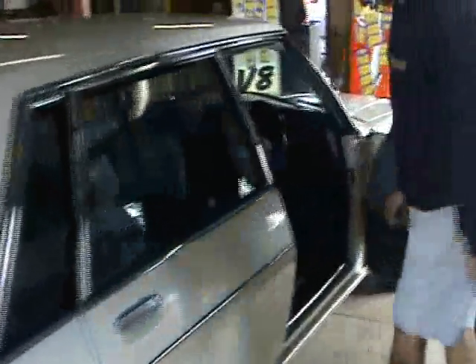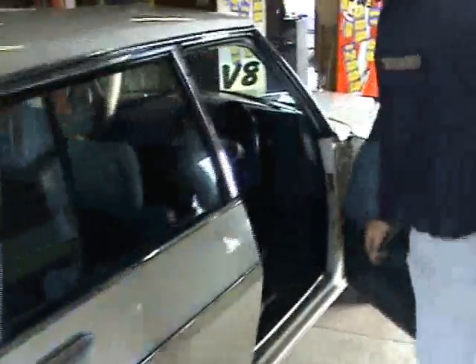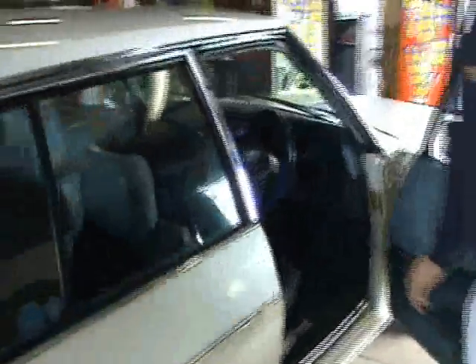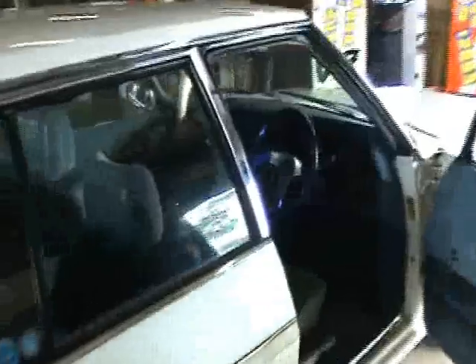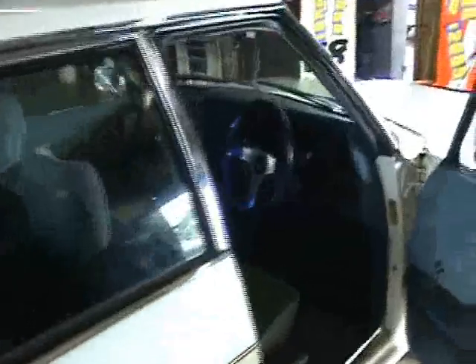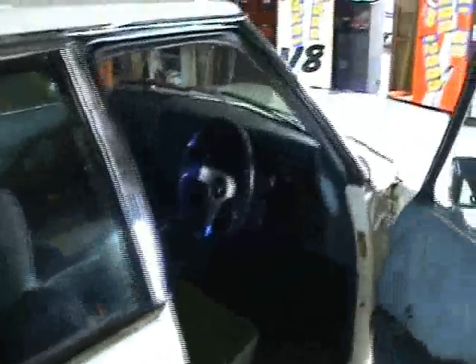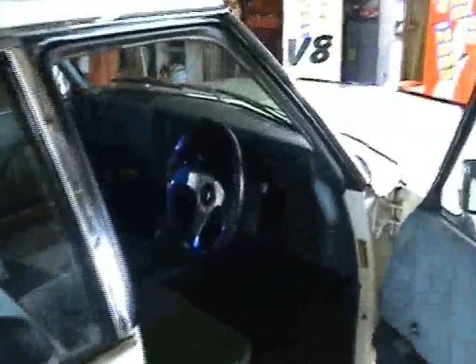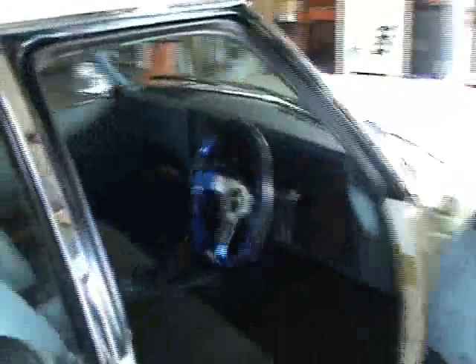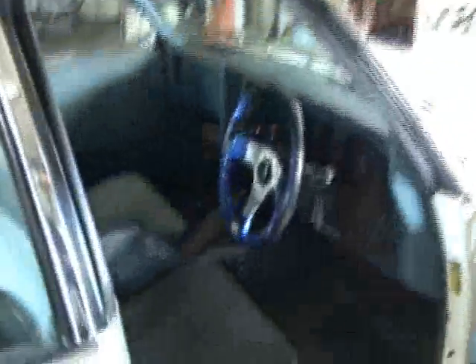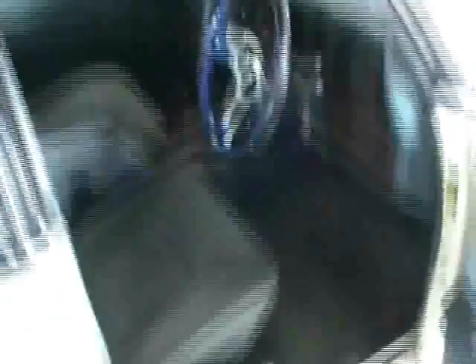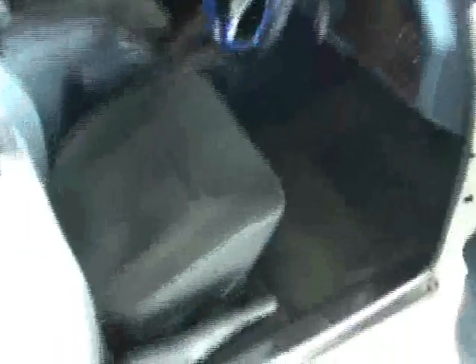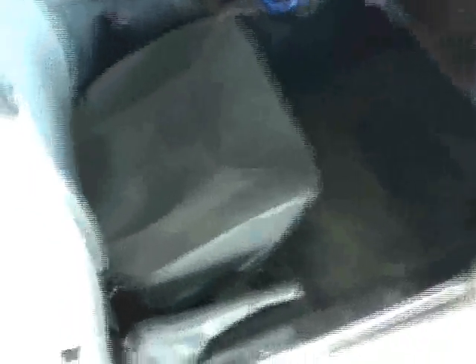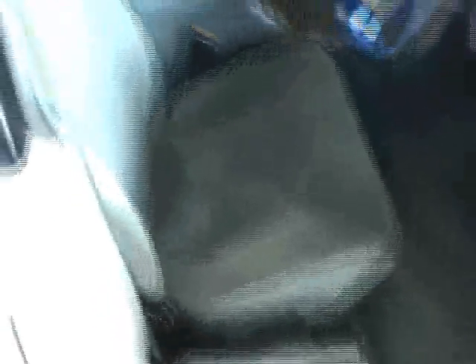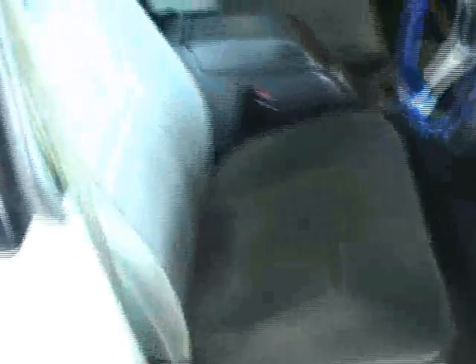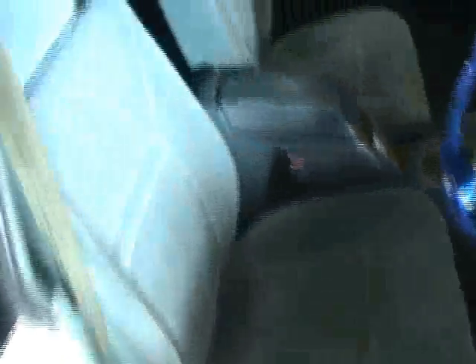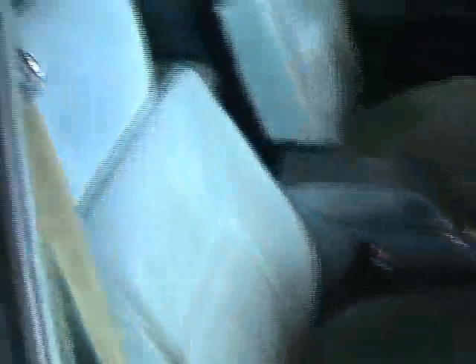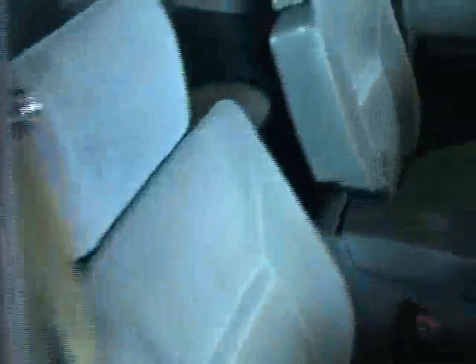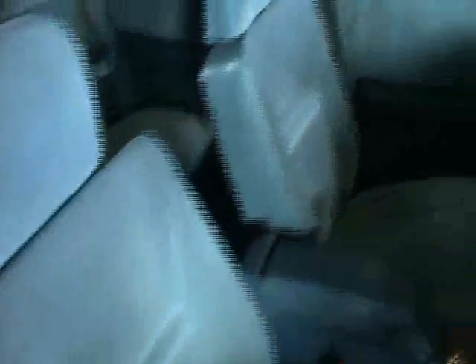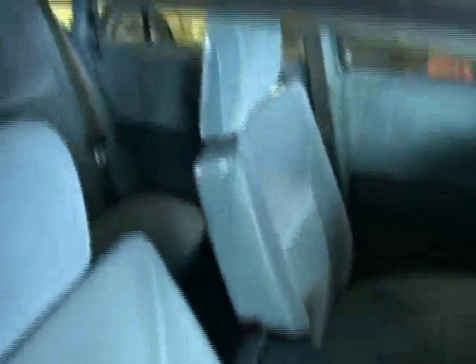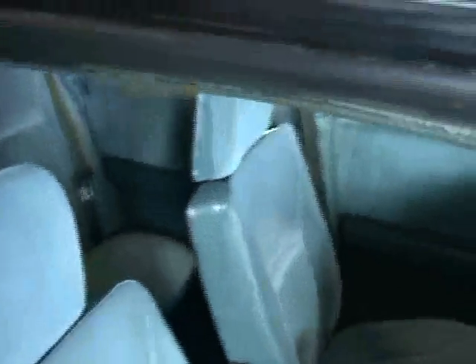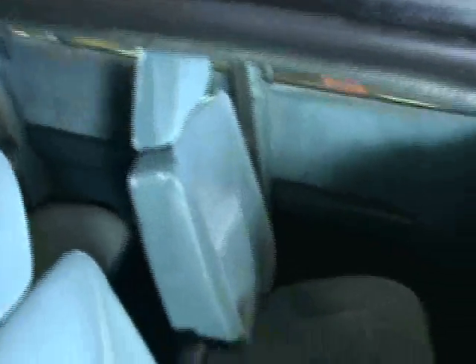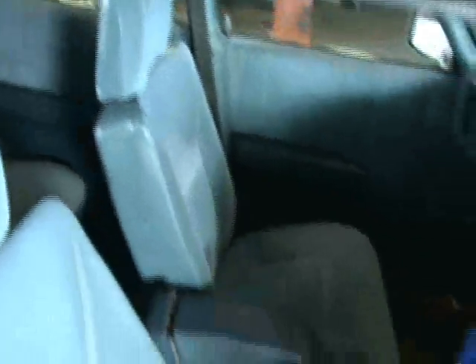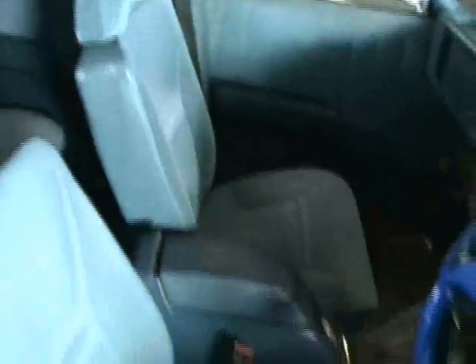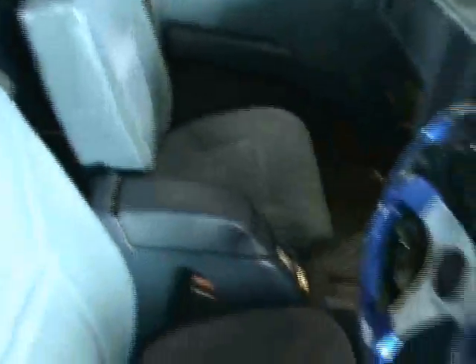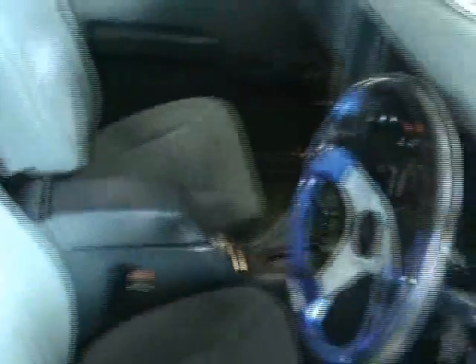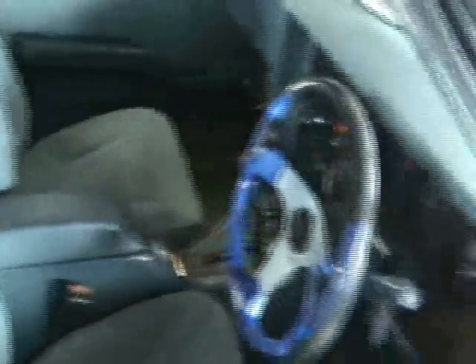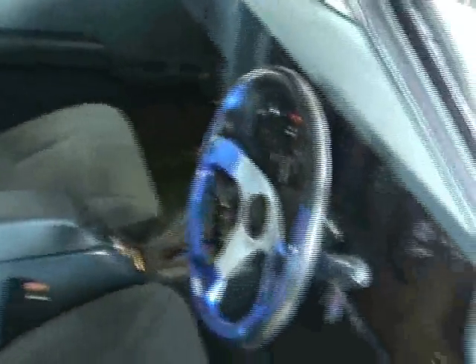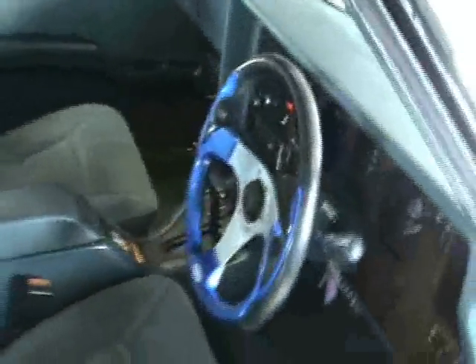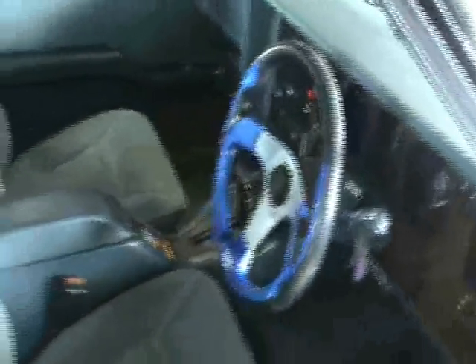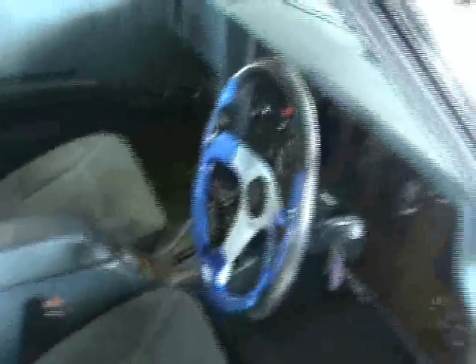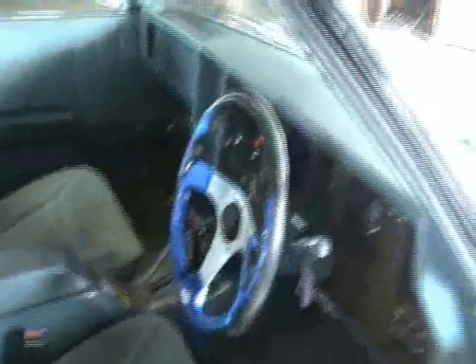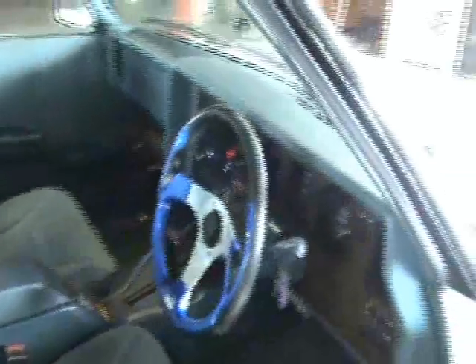Nice and tidy inside. Sports steering wheel, CD player at the bottom.